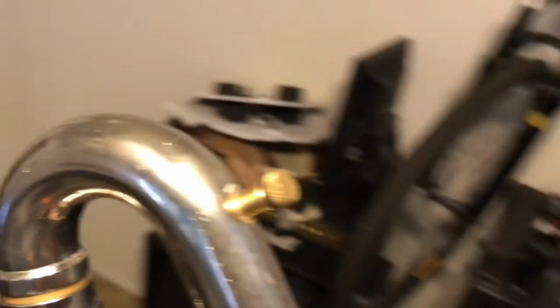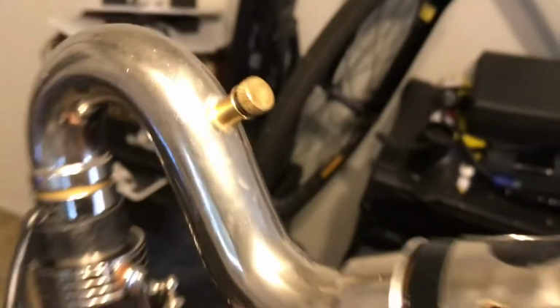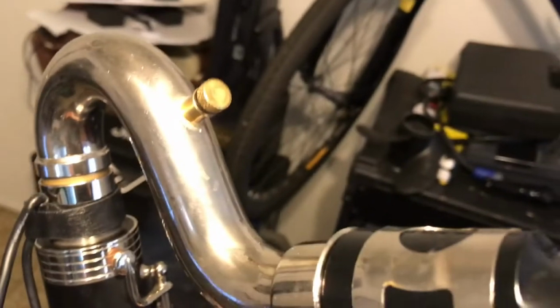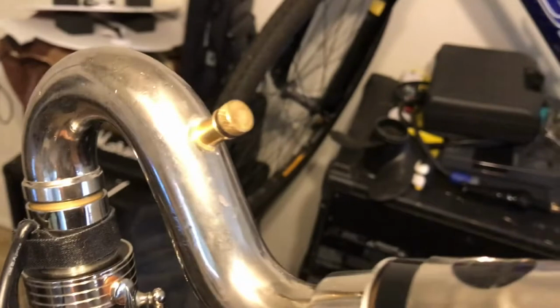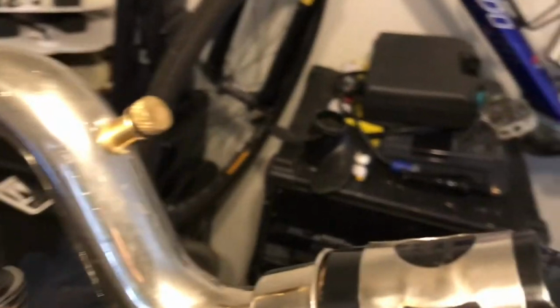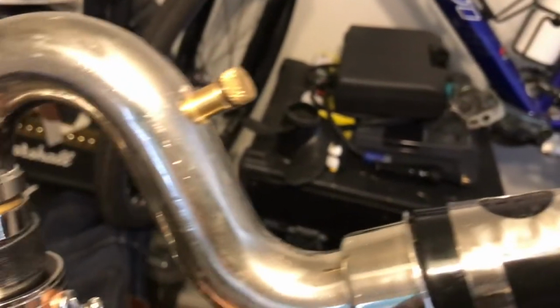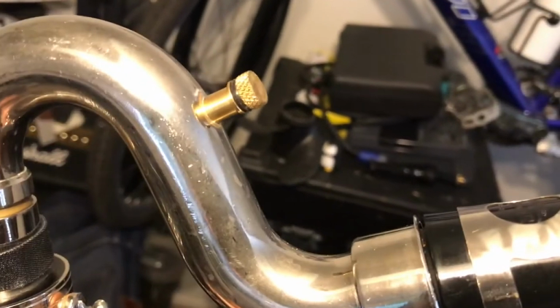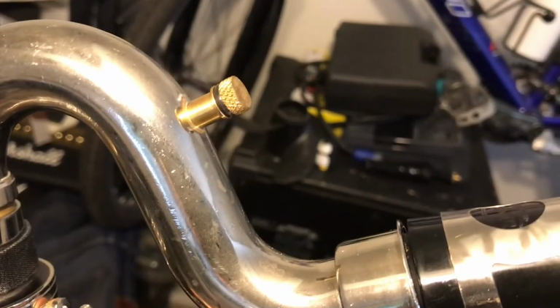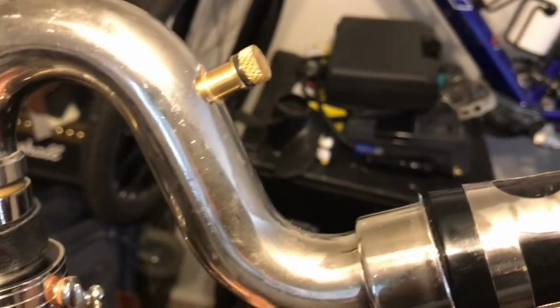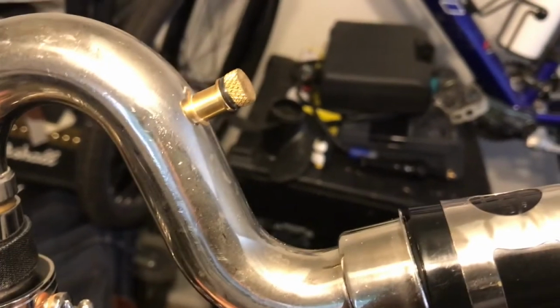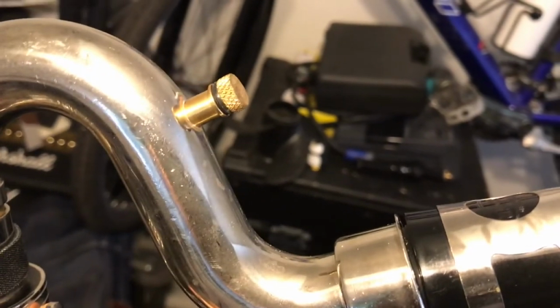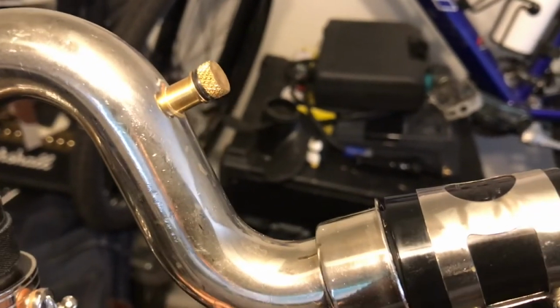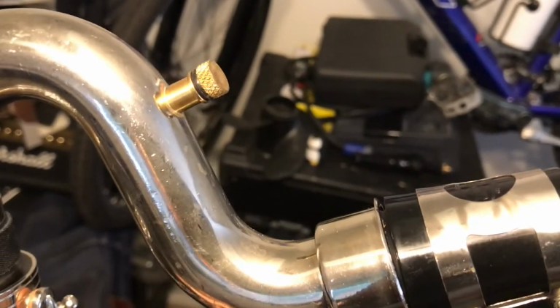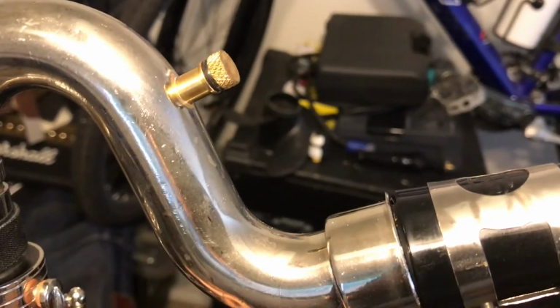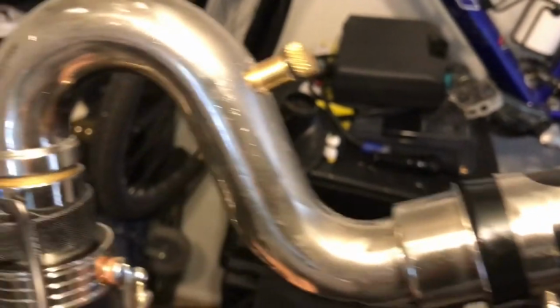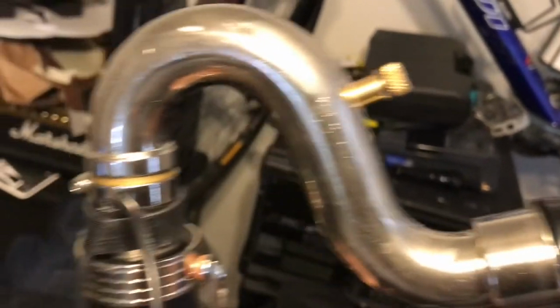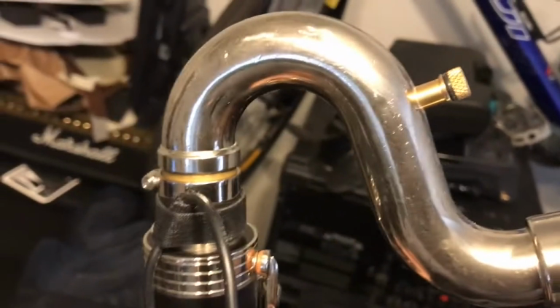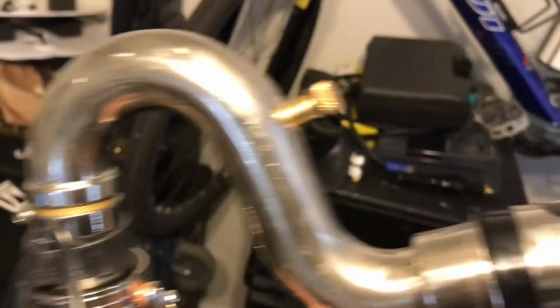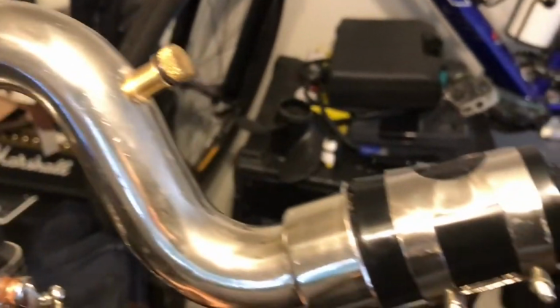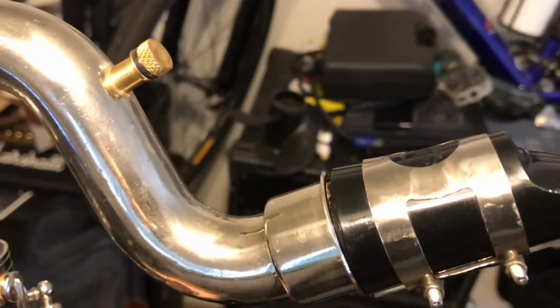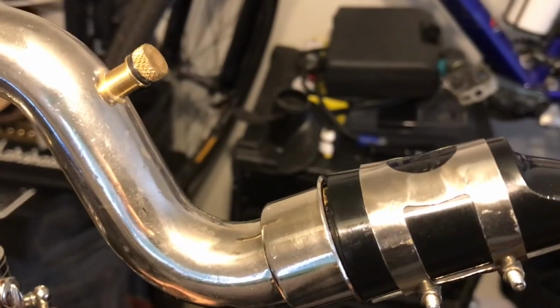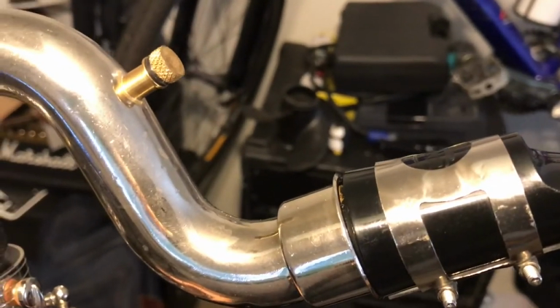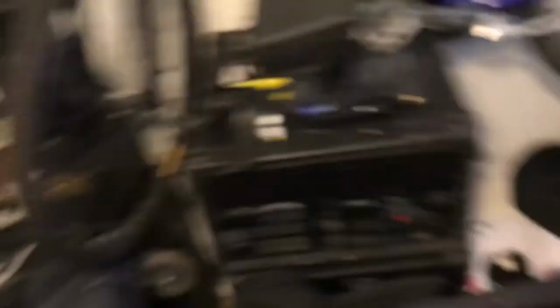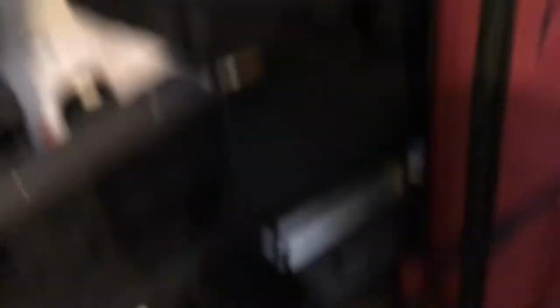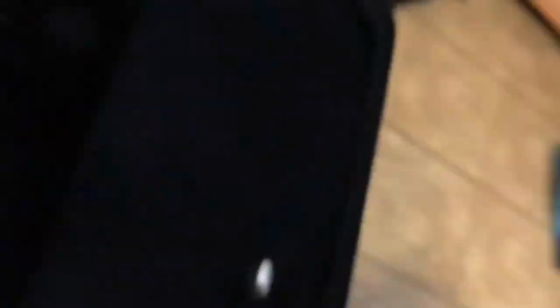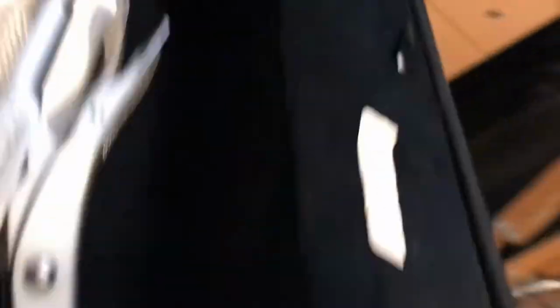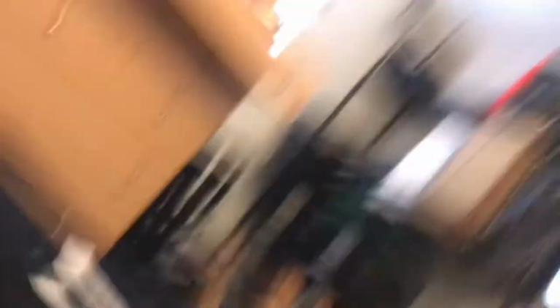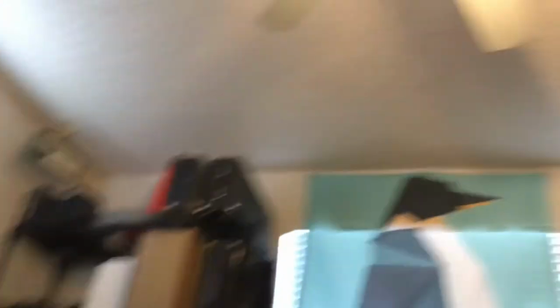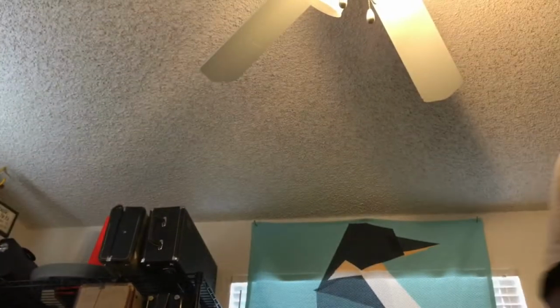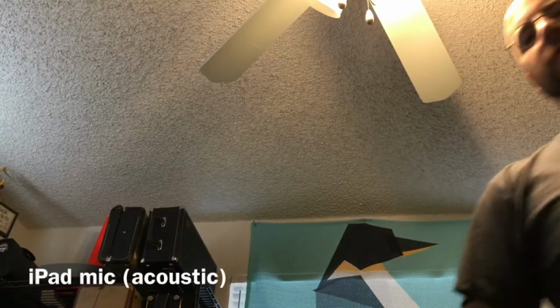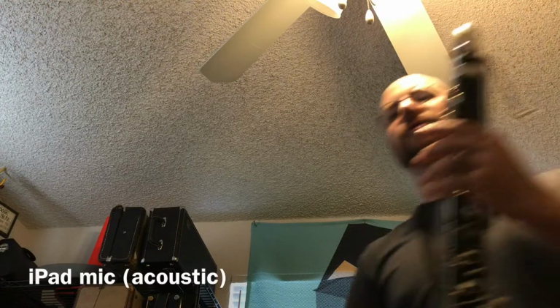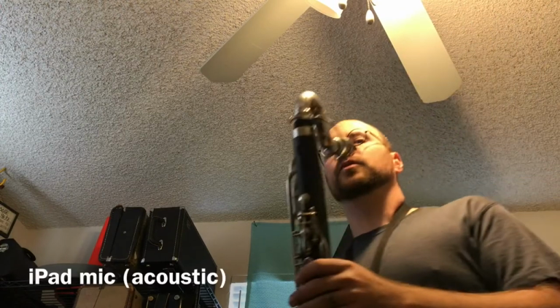With the pickup removed, we insert a plug instead so that we can play the horn and it isn't affected at all. Here's the horn just acoustic in the room.